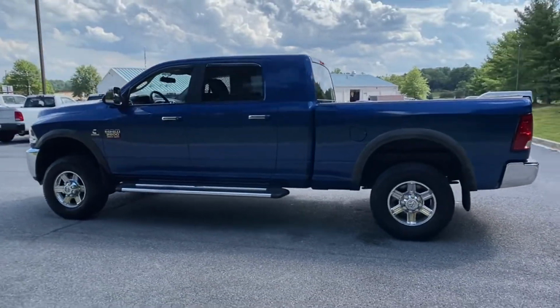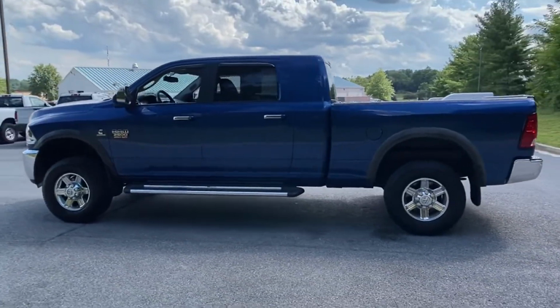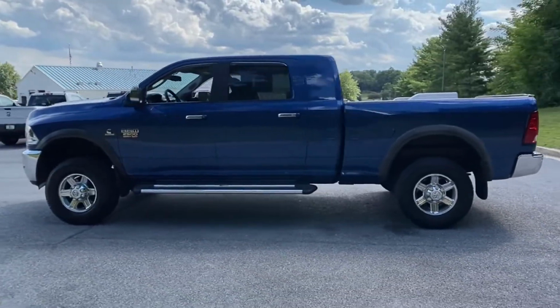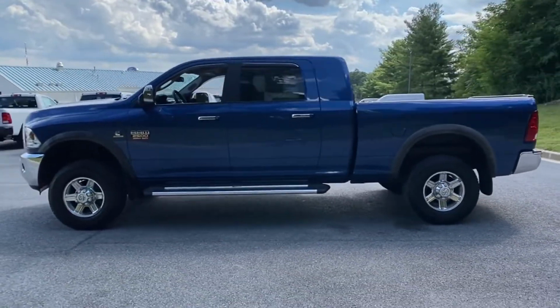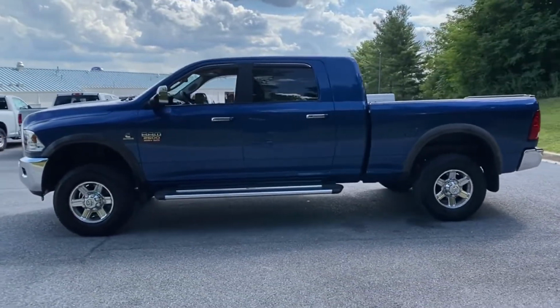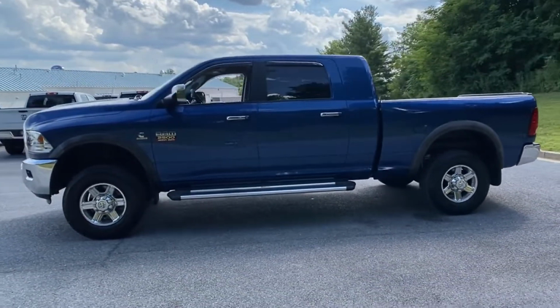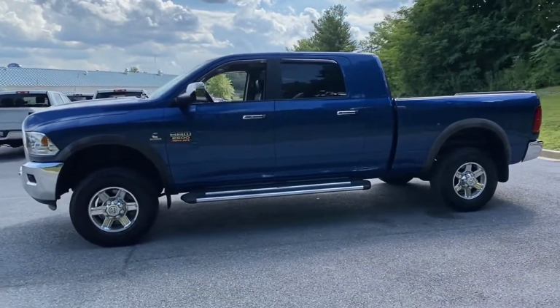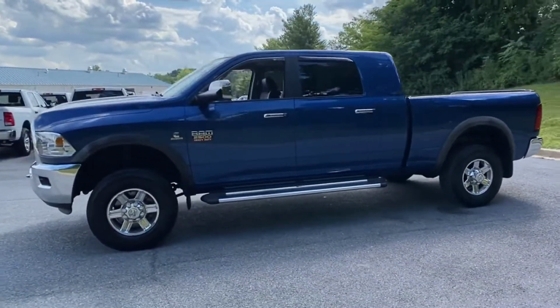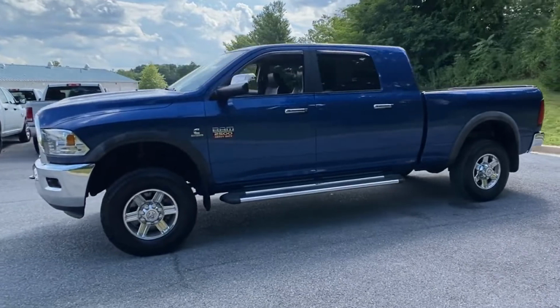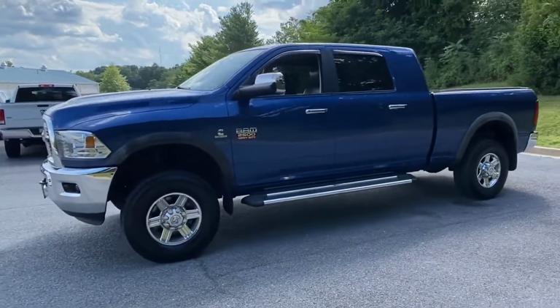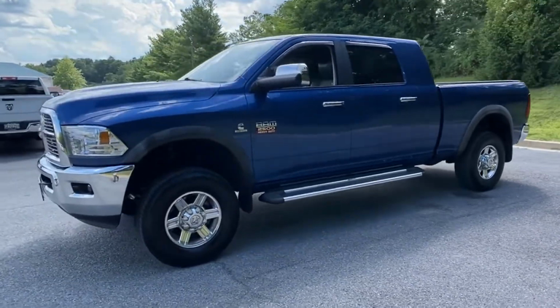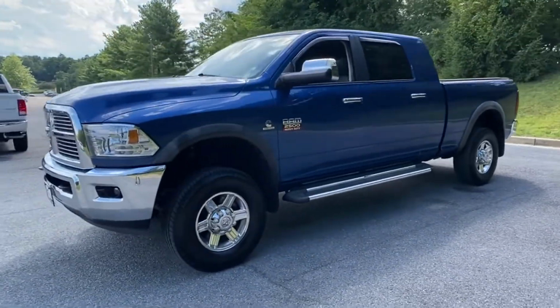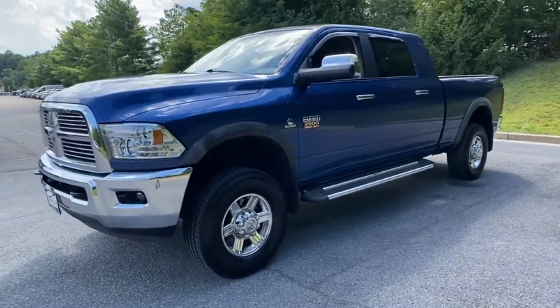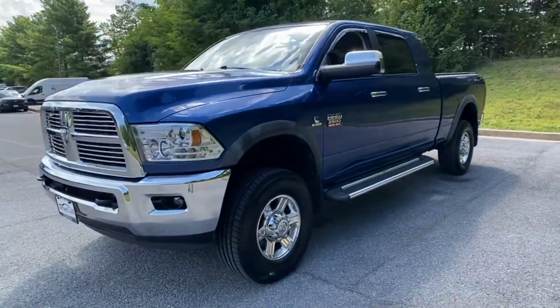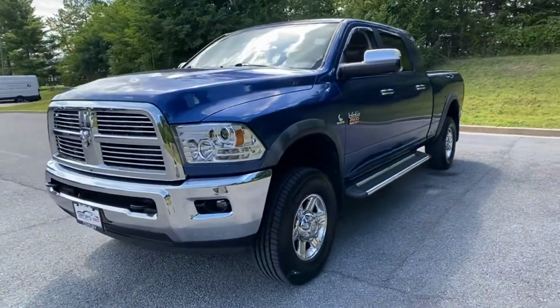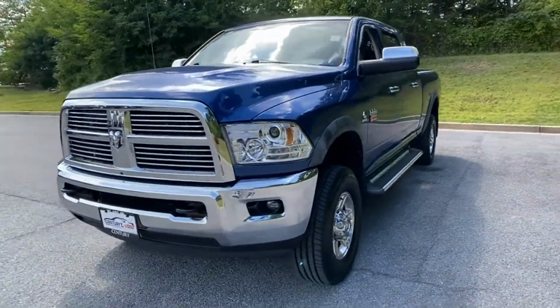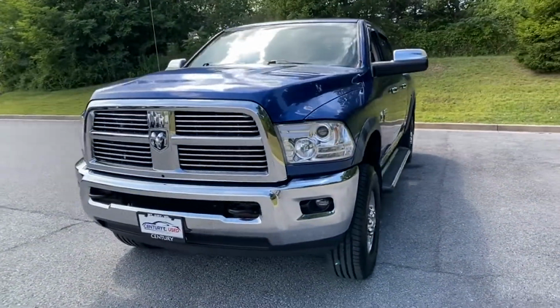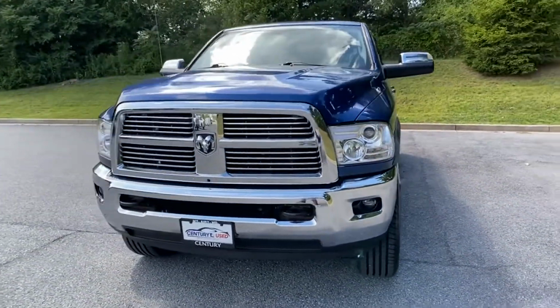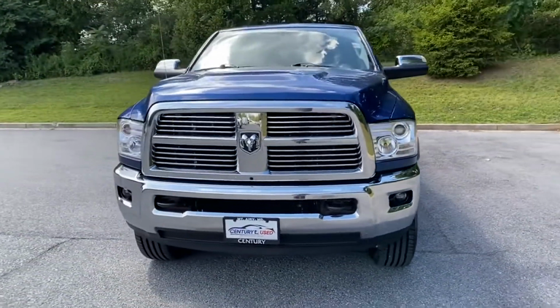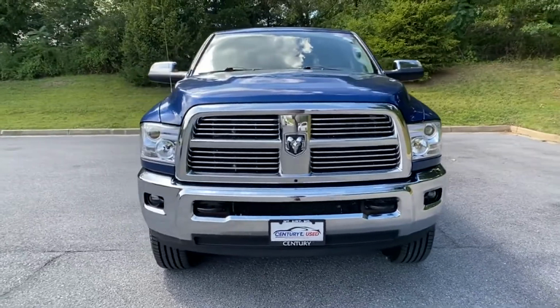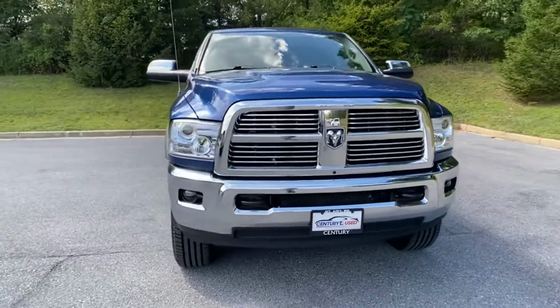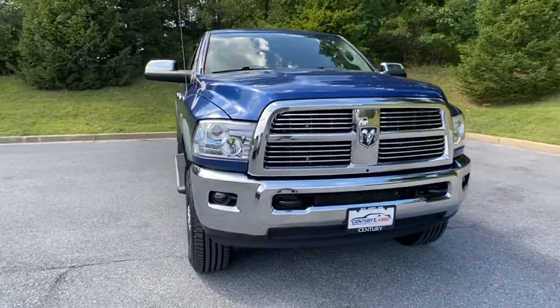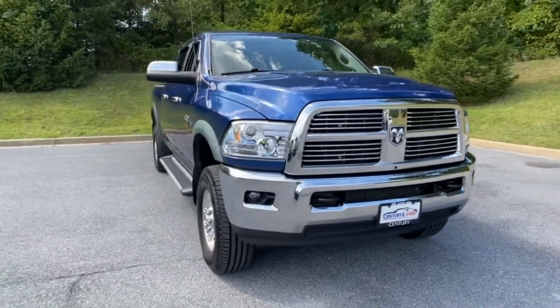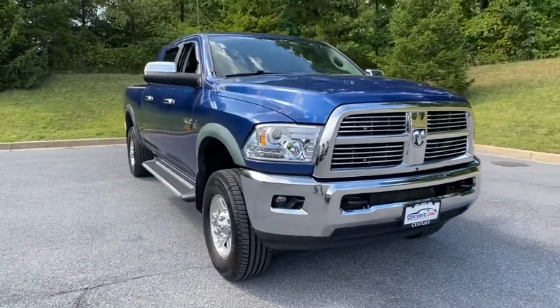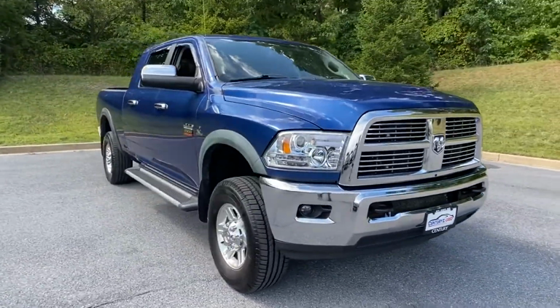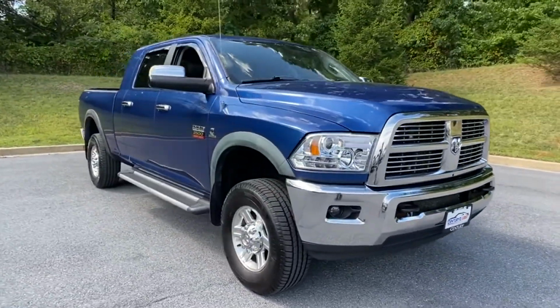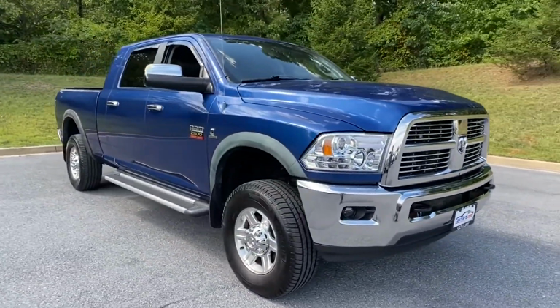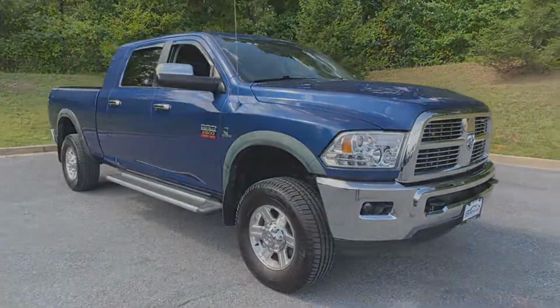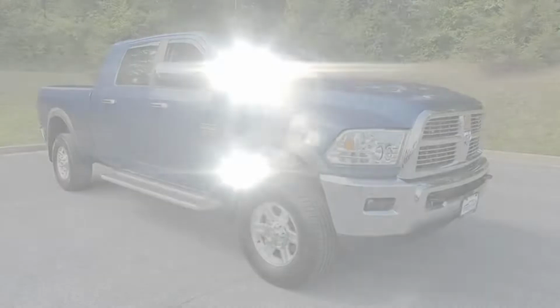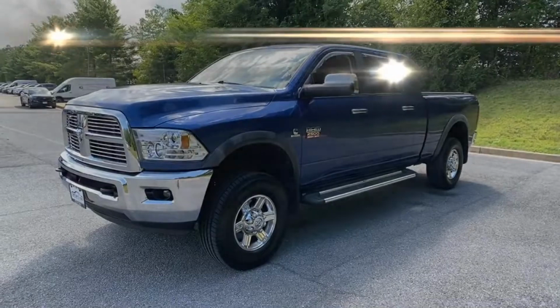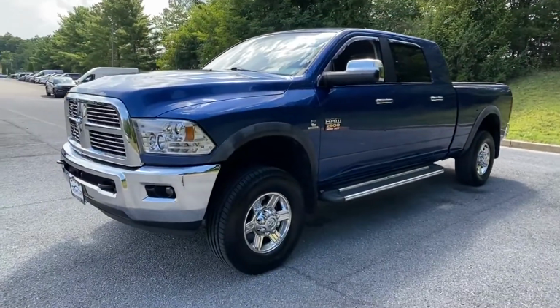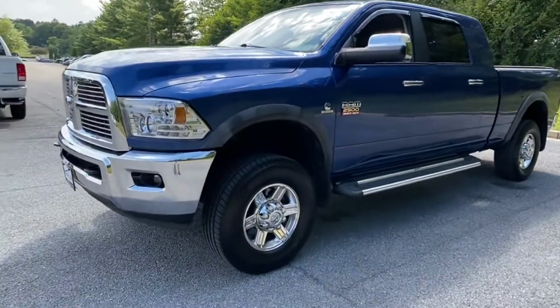Premium sound system, turbocharged engine, multi-zone air conditioning, four-wheel drive, parking aid sensor, diesel fuel, heated side view mirrors, leather seats — all with an affordable price. Why wait any longer?